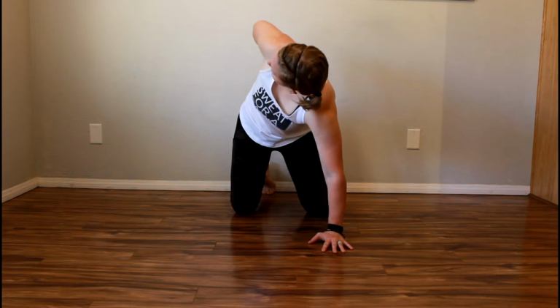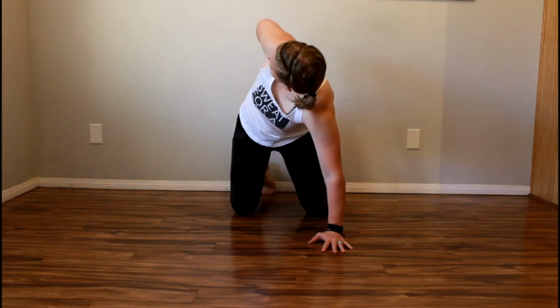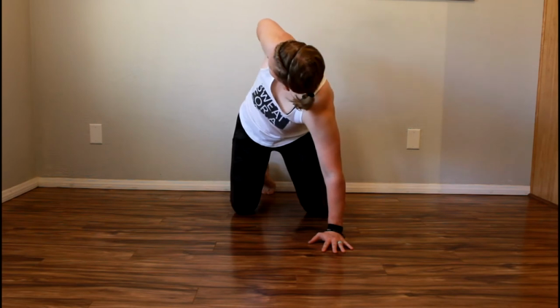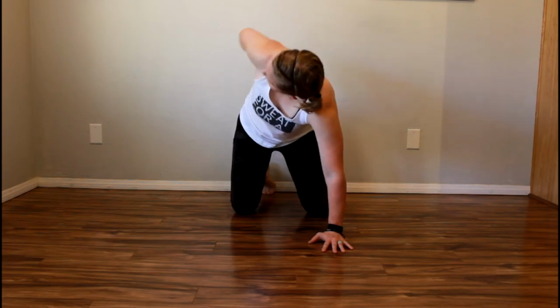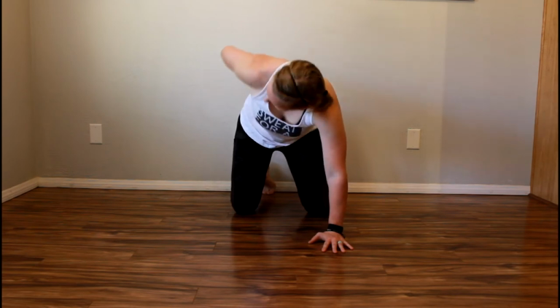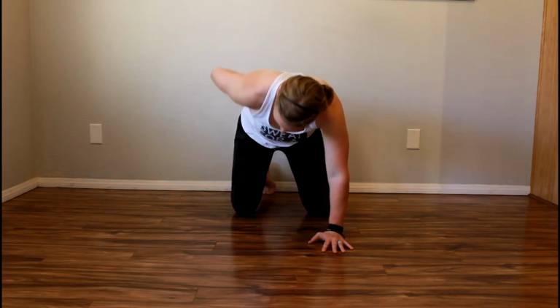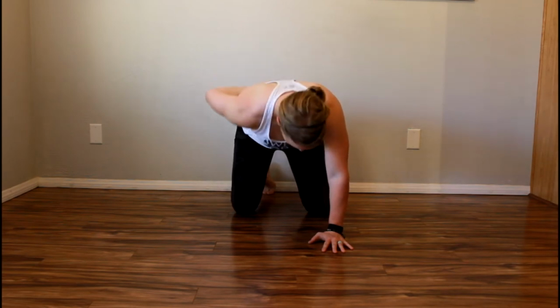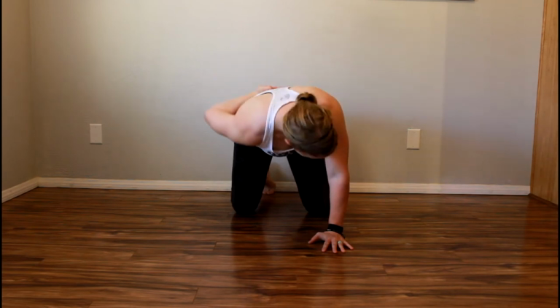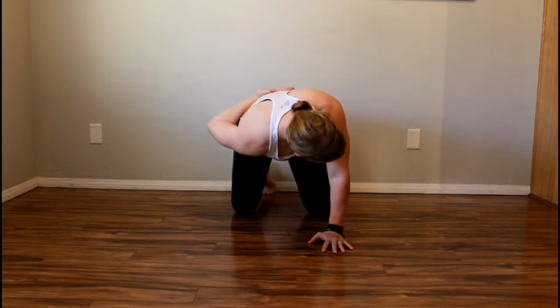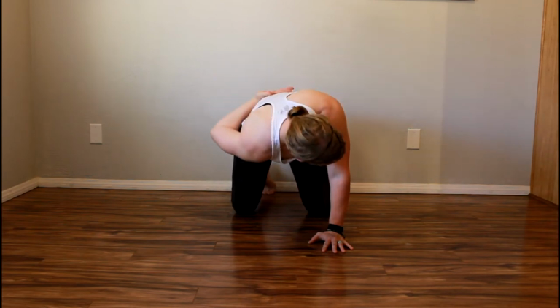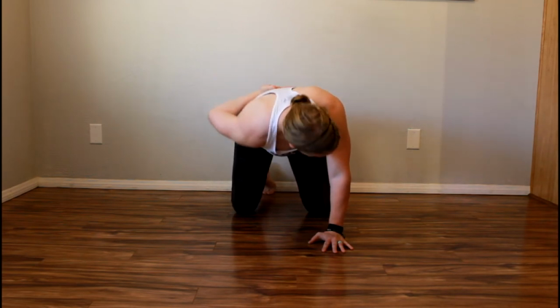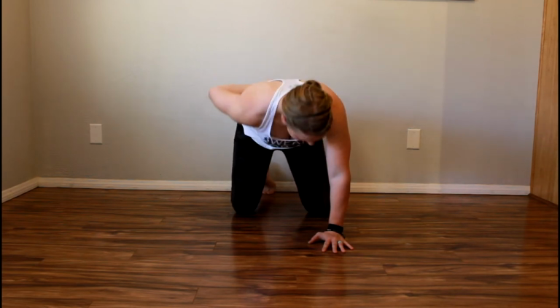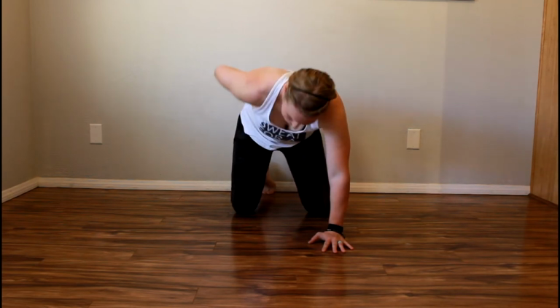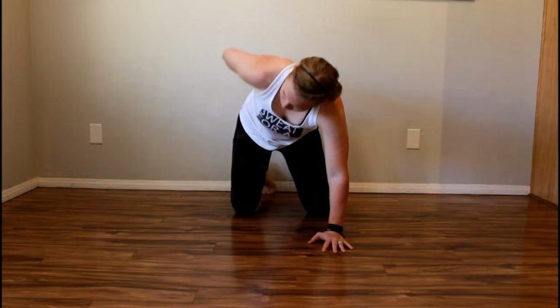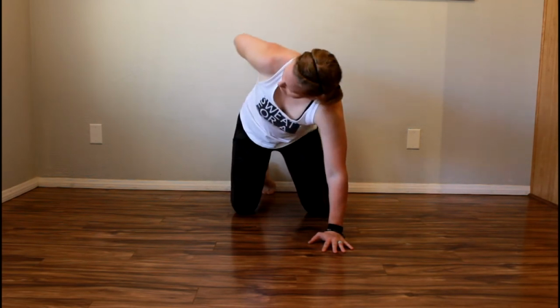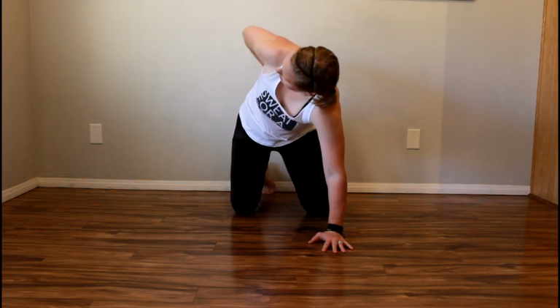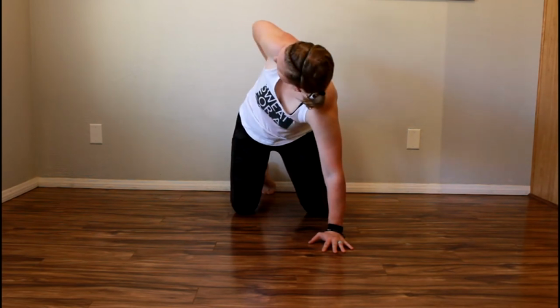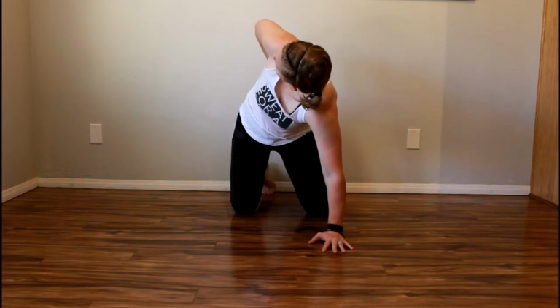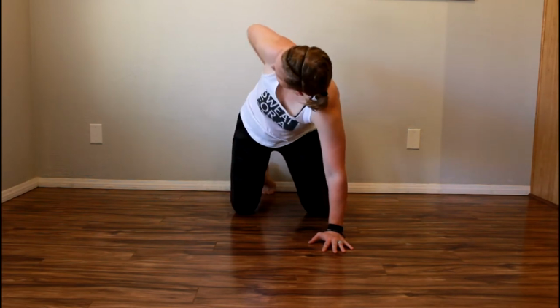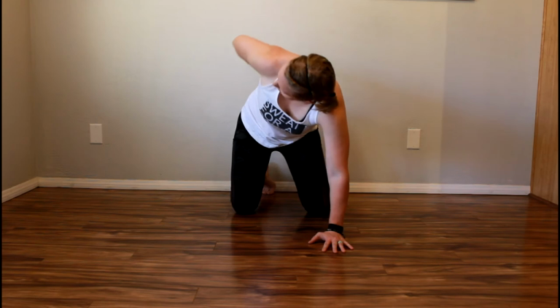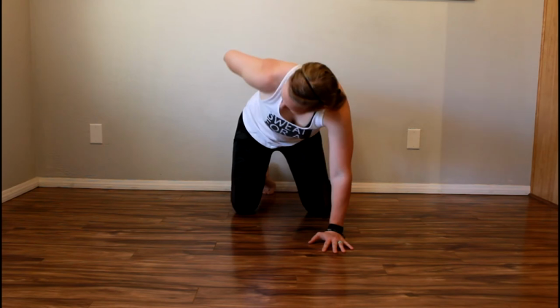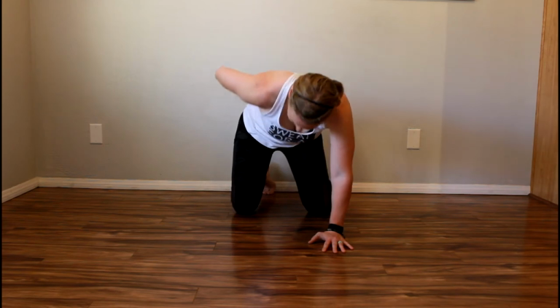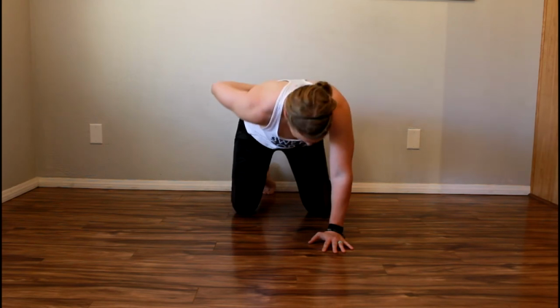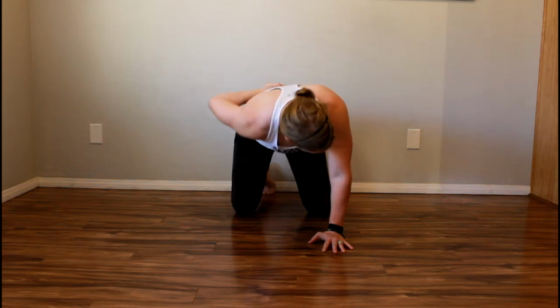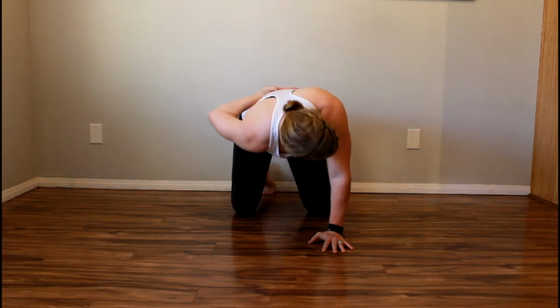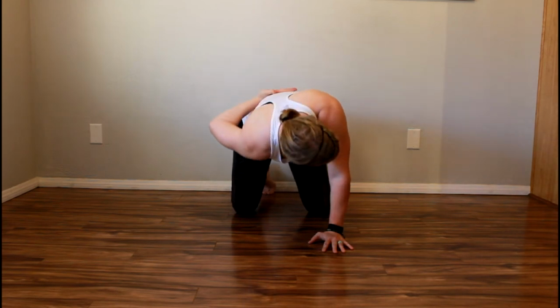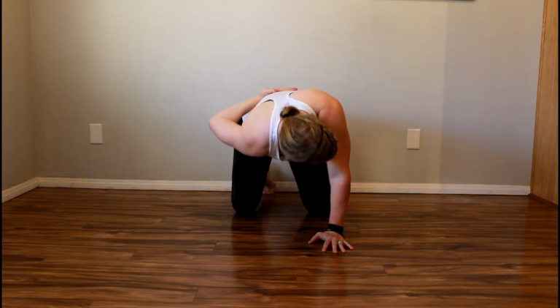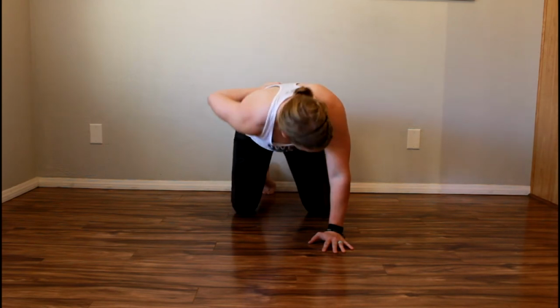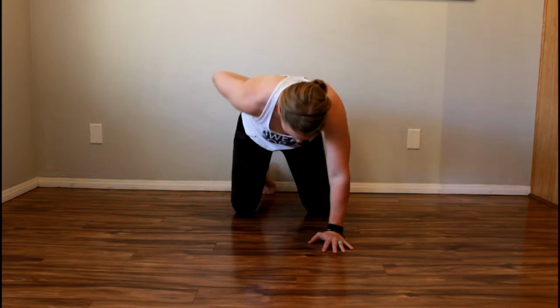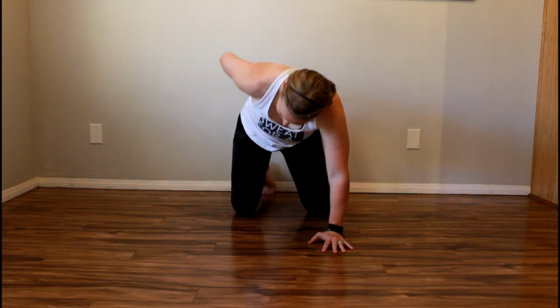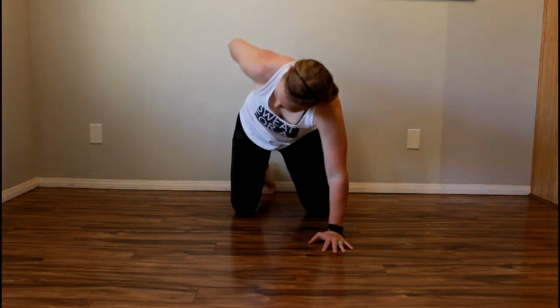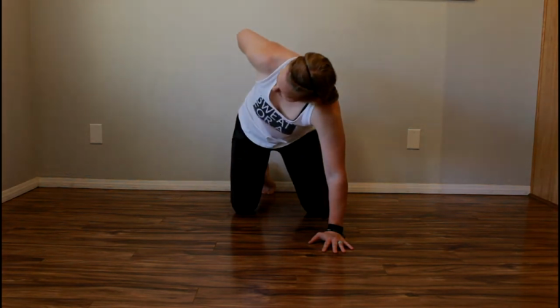Hold this position for the desired amount of time. Relax and rotate your shoulders so they are facing the floor. Repeat with the opposite side.